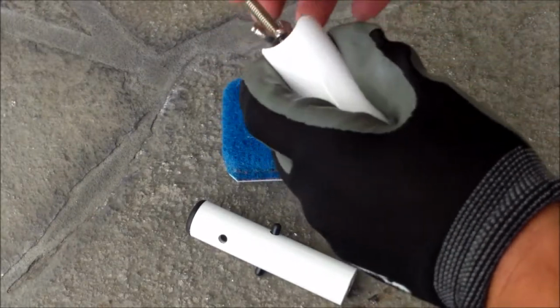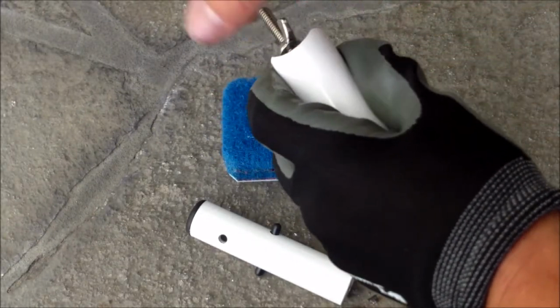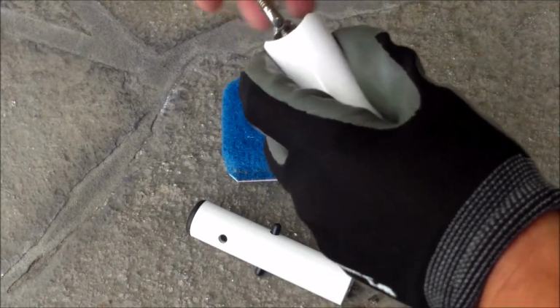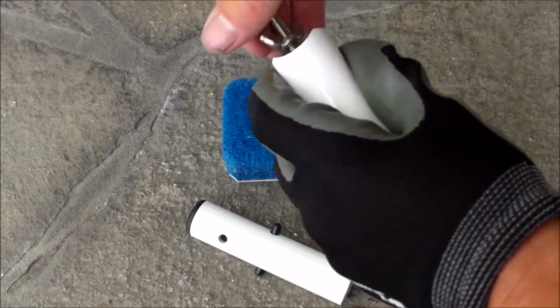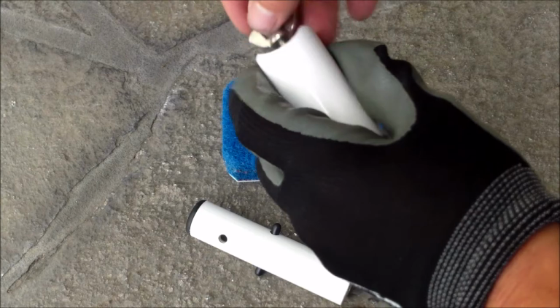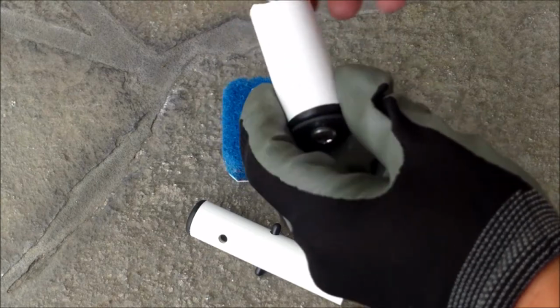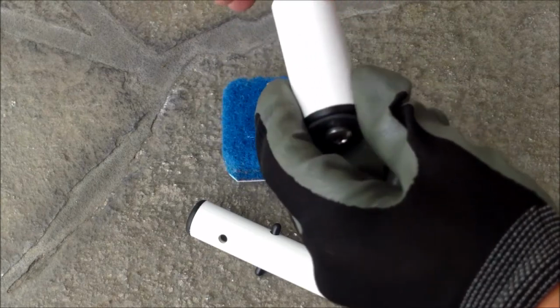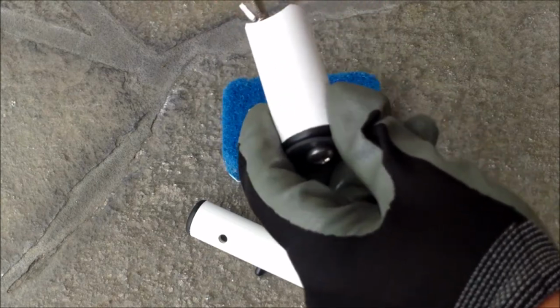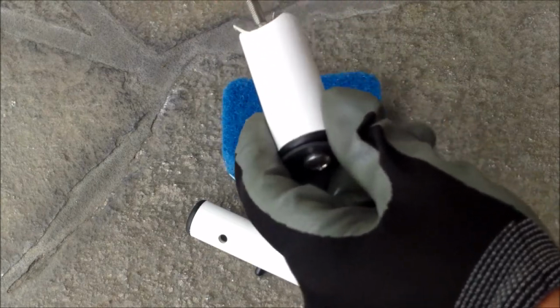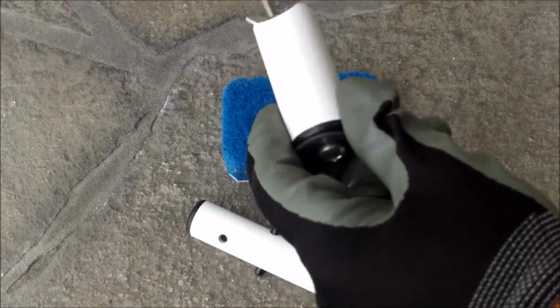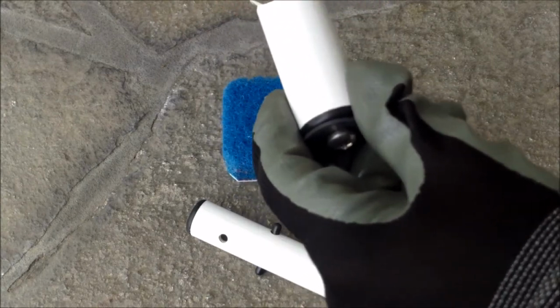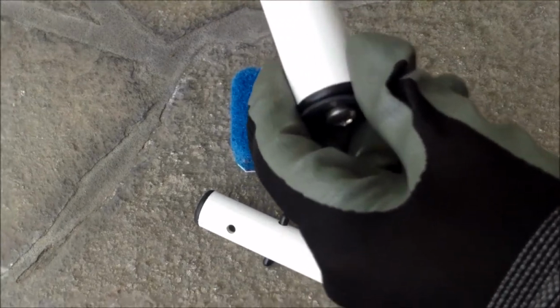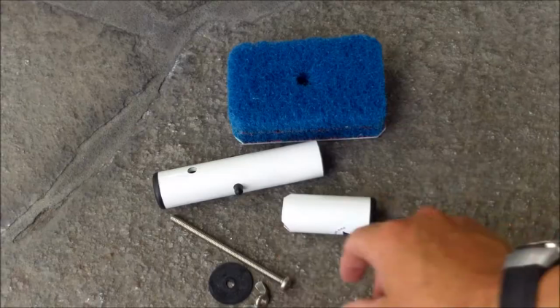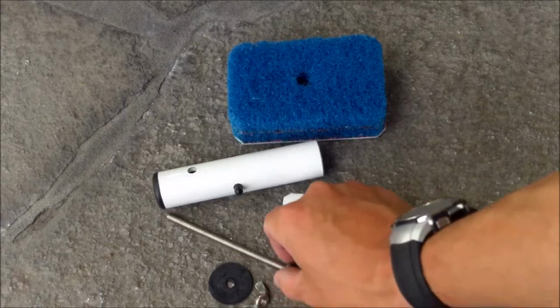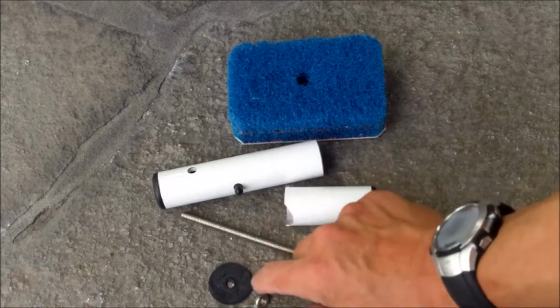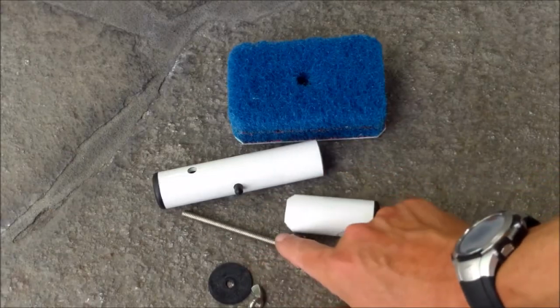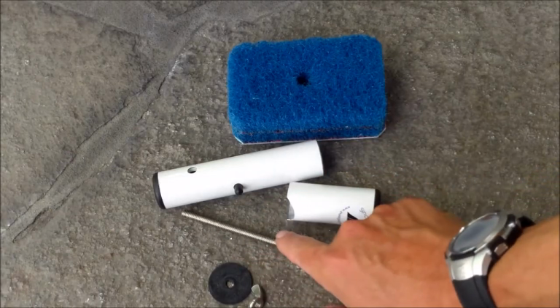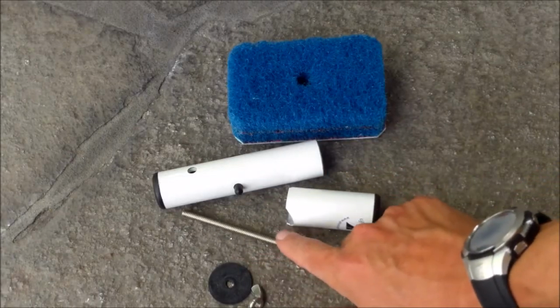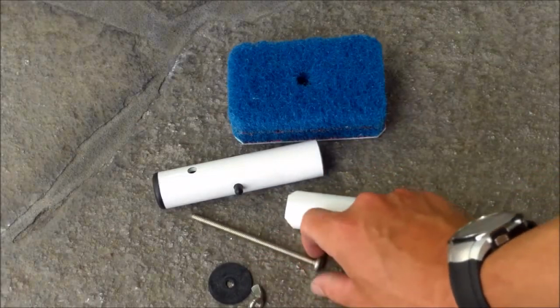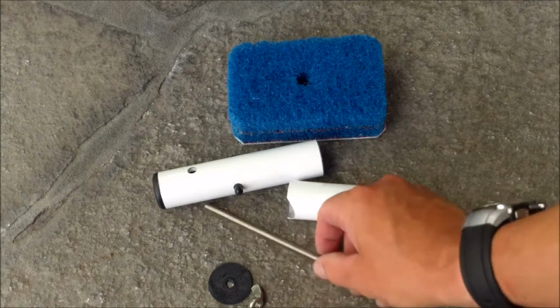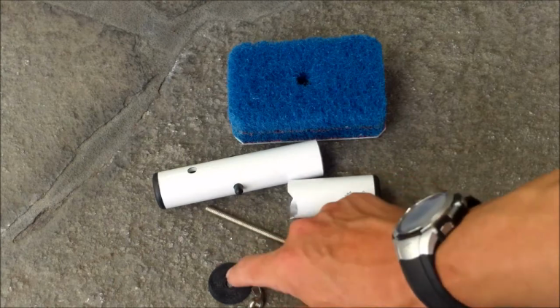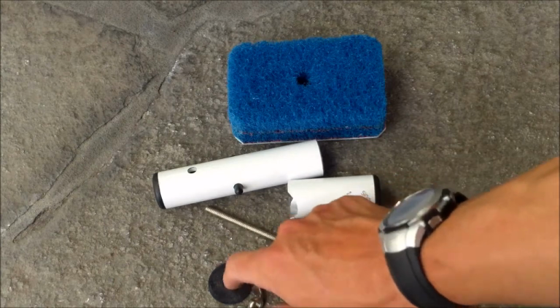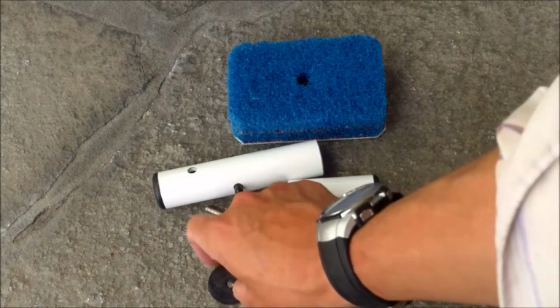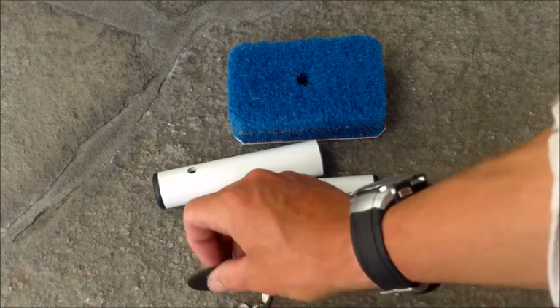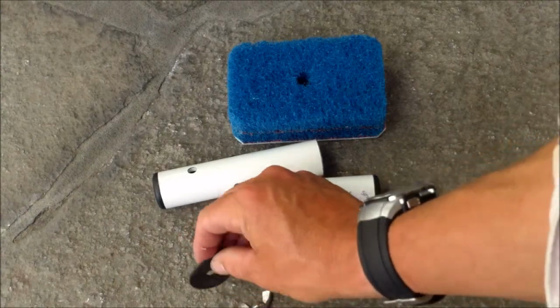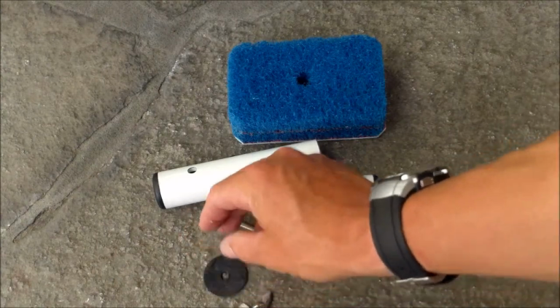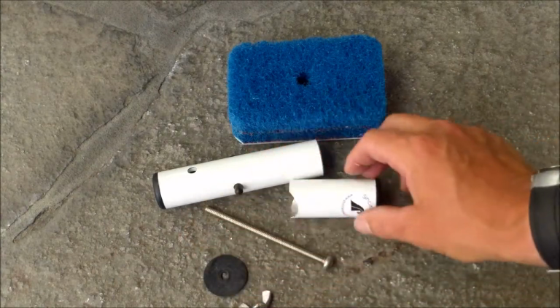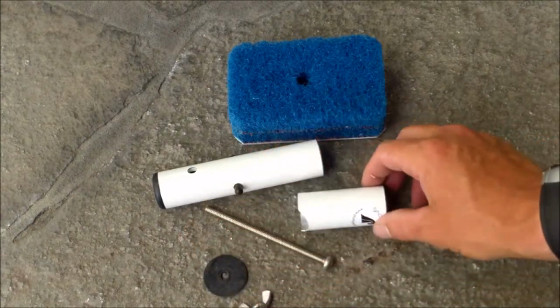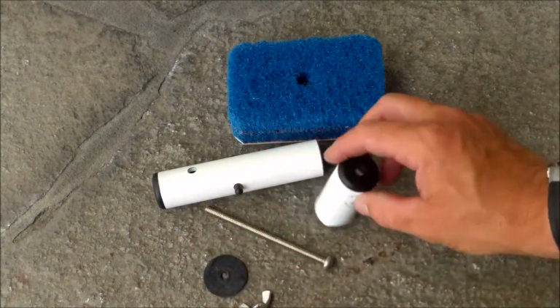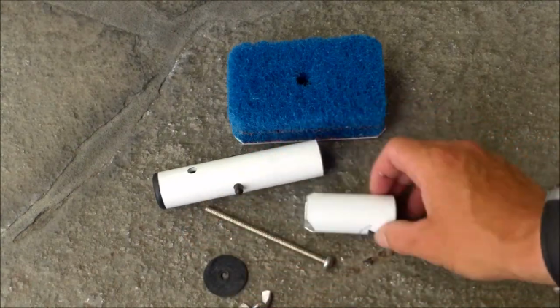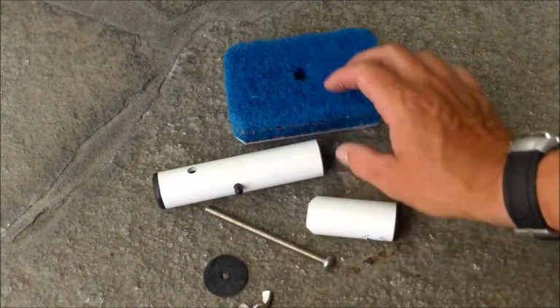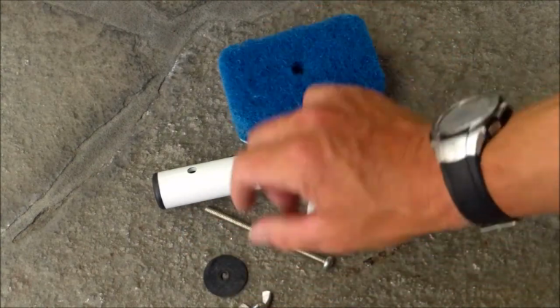Let's get this off and get all the pieces apart. That's all the pieces here — you have the nut, the screw, this little rubber washer, and these other pieces here.